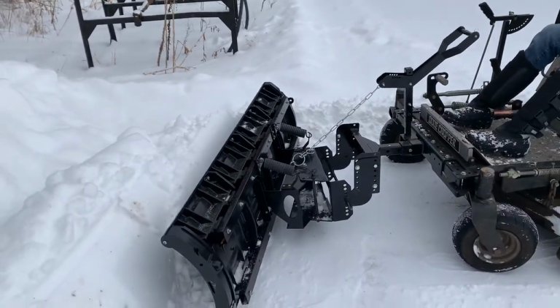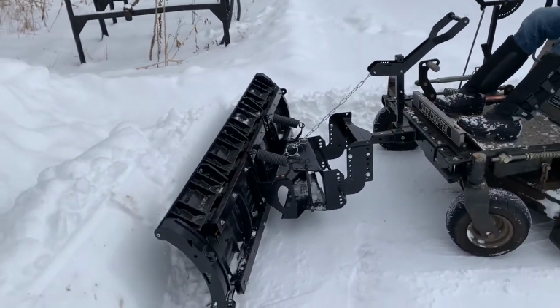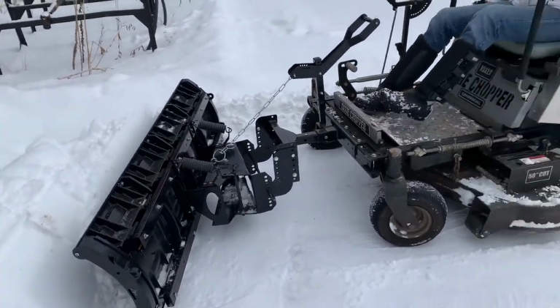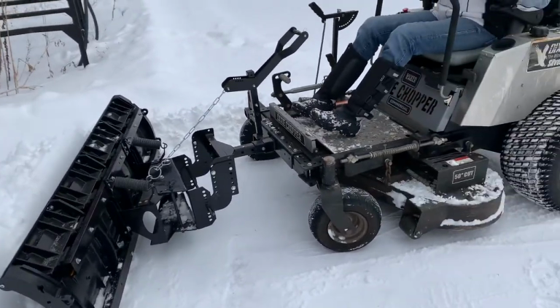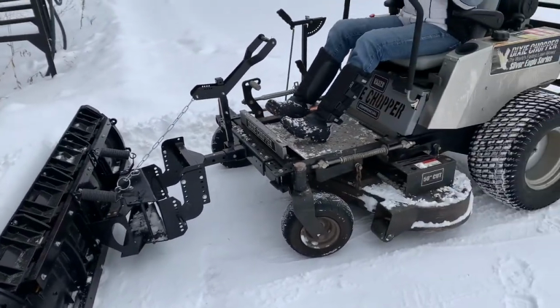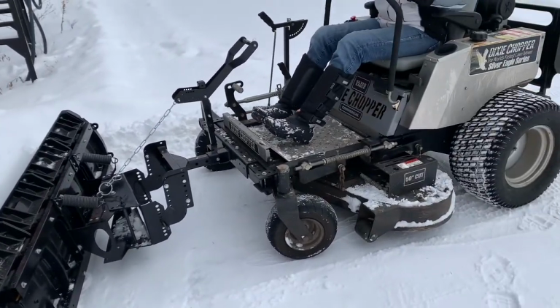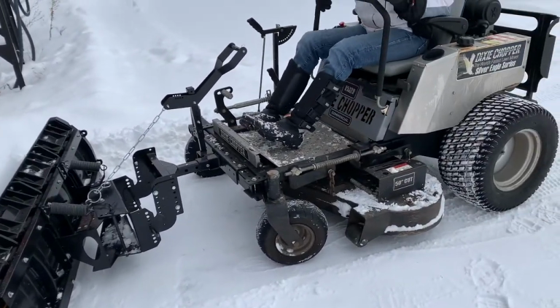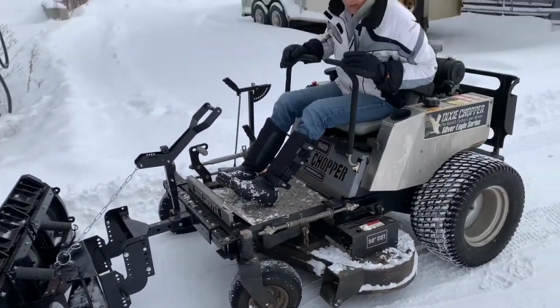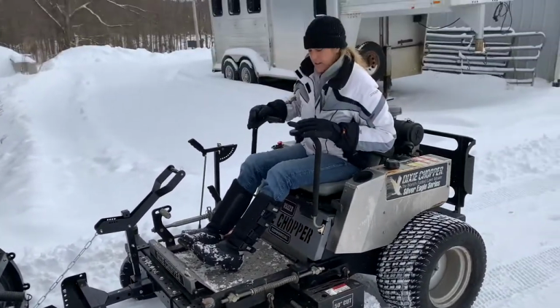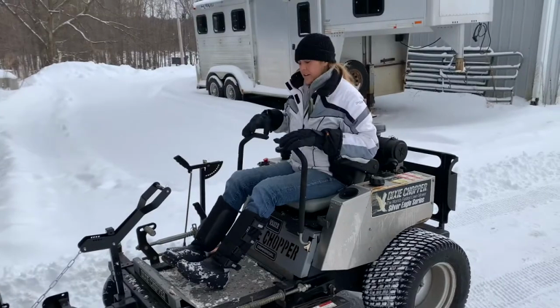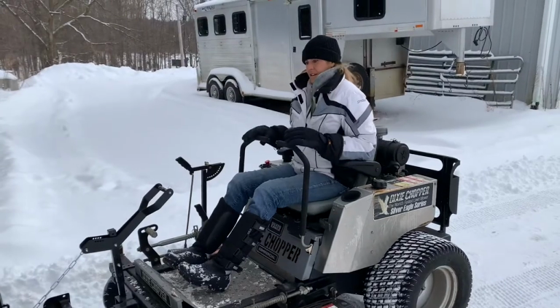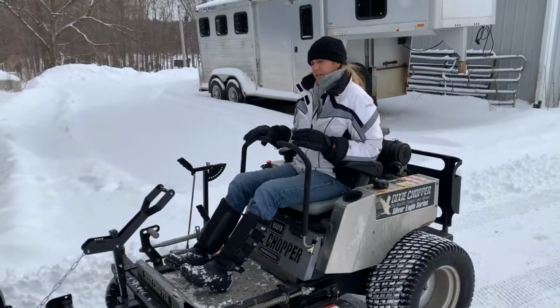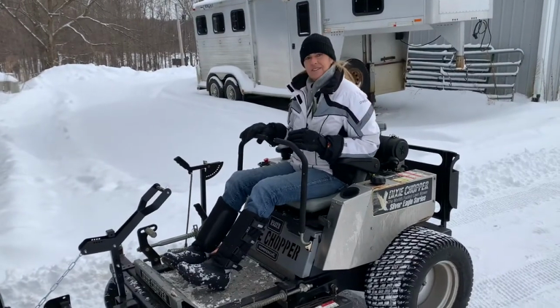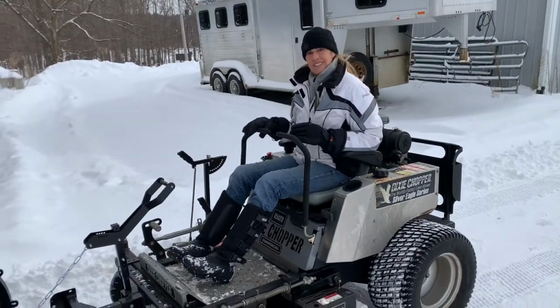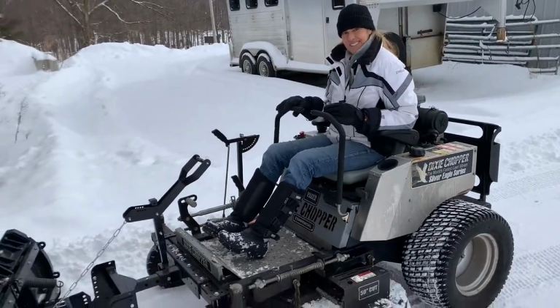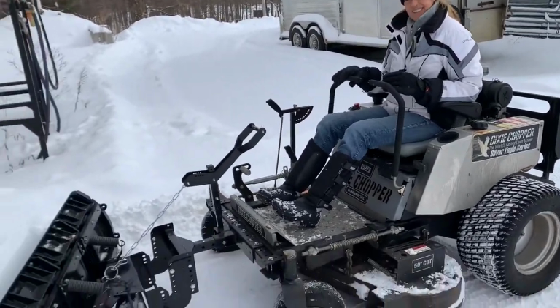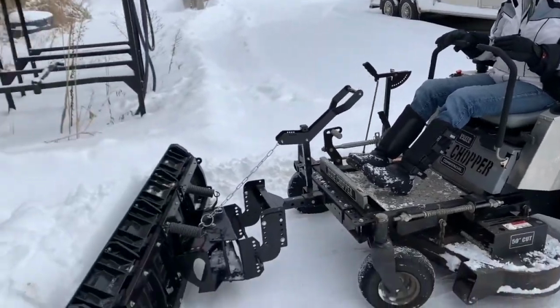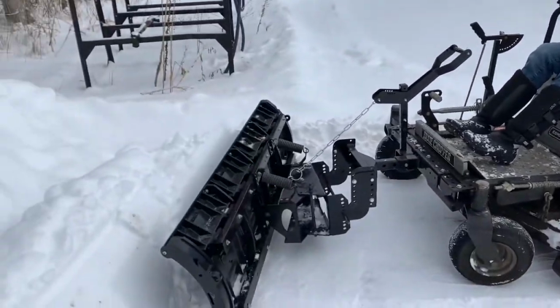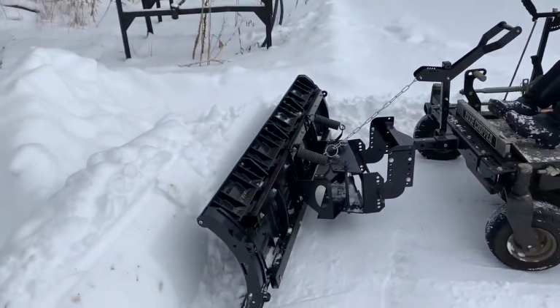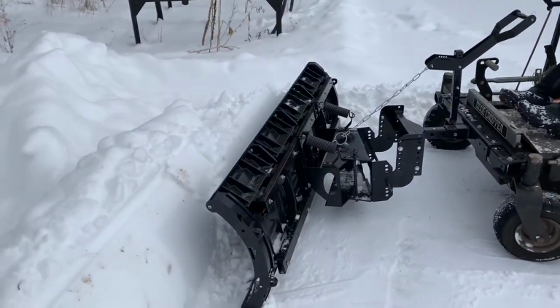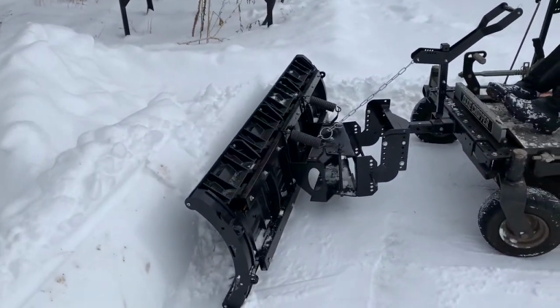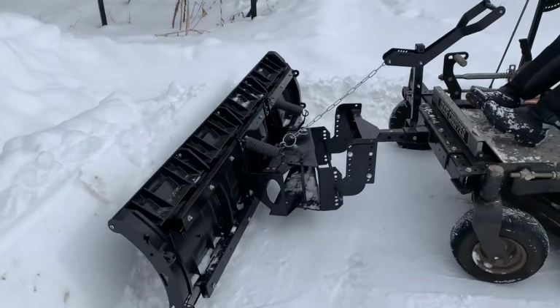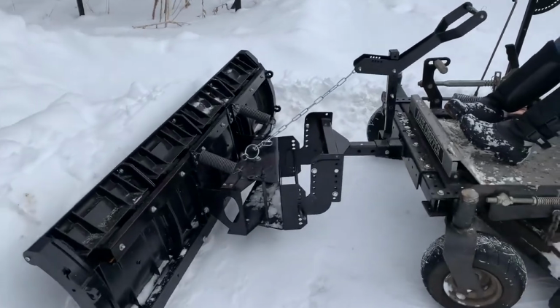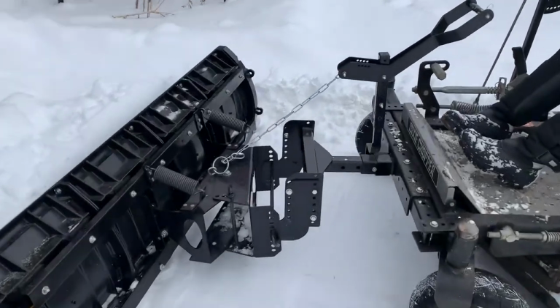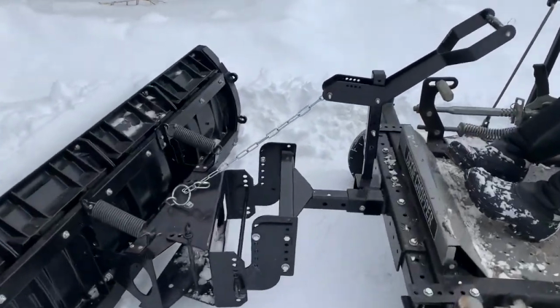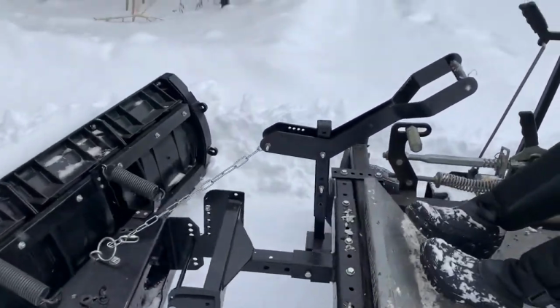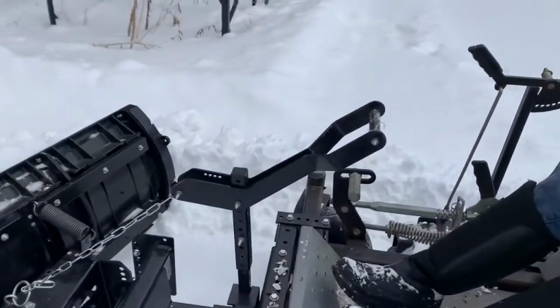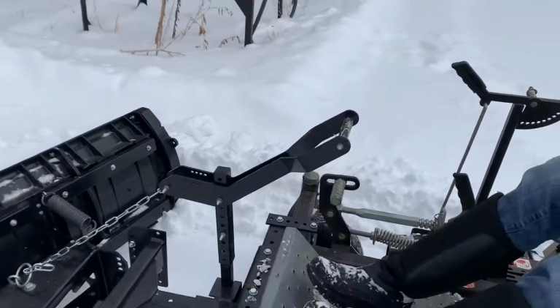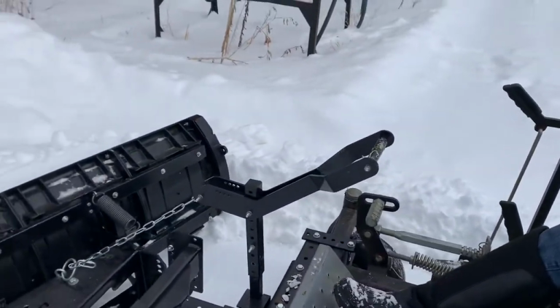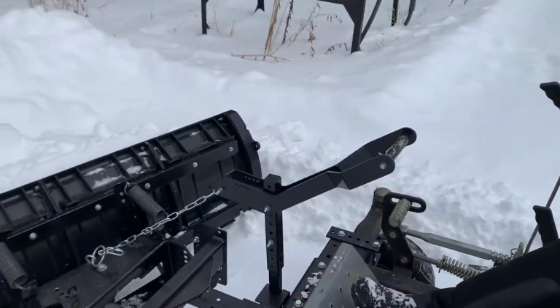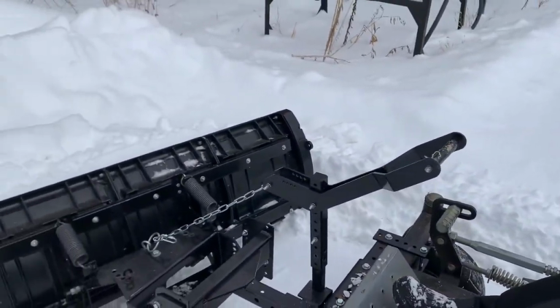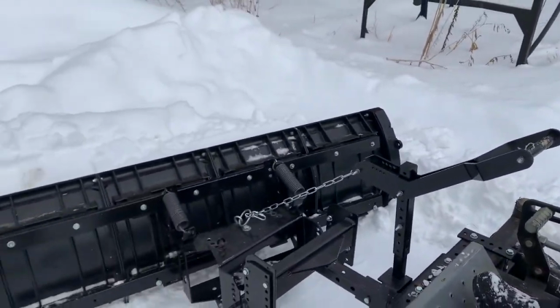Anybody, including my lovely wife, can drive a zero turn with the Nordic Plow. Notice the setup — we have a foot pedal that allows you to lift the blade.